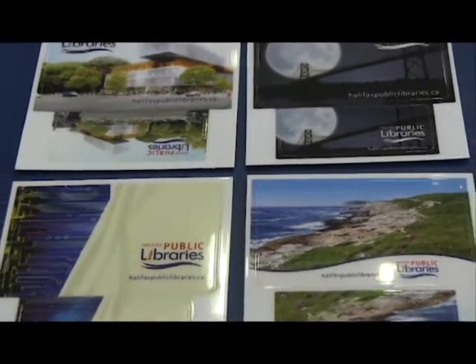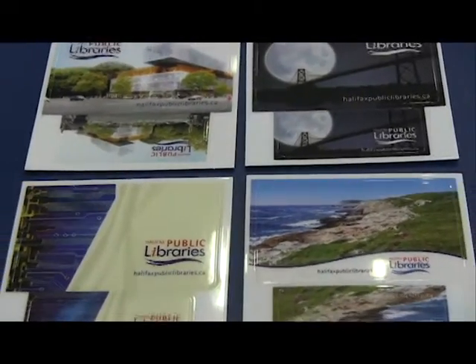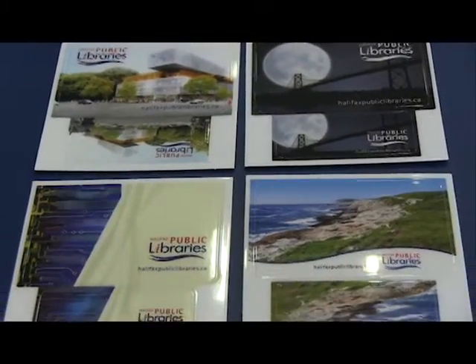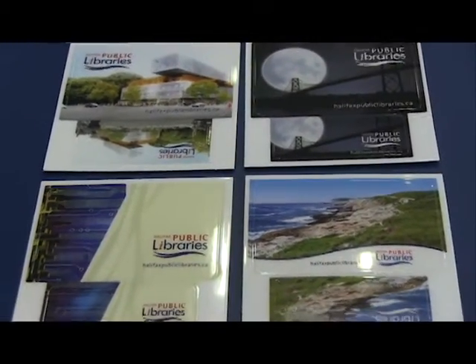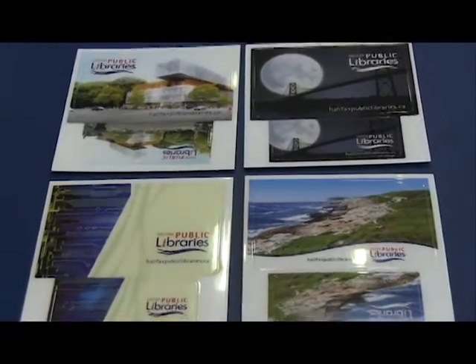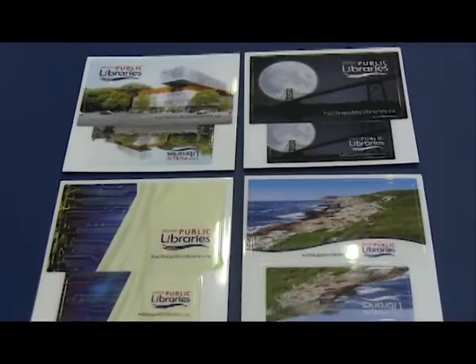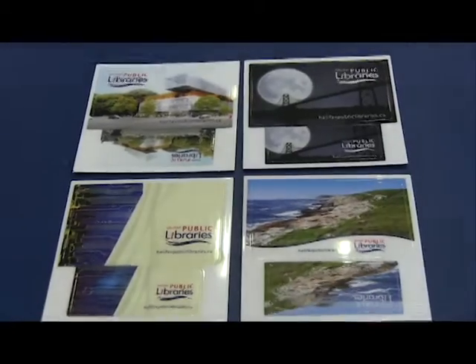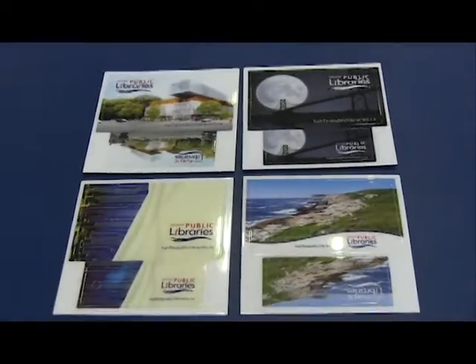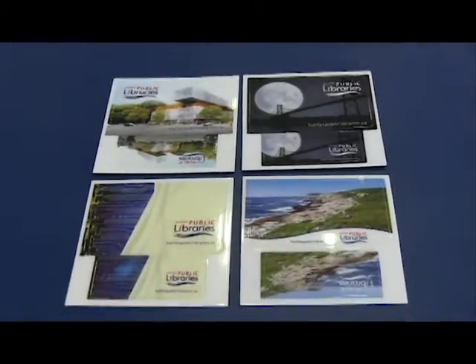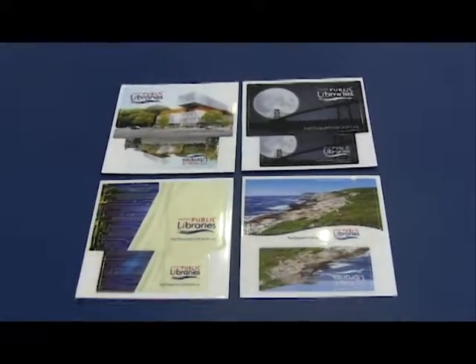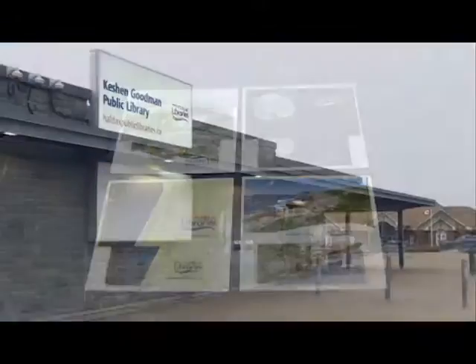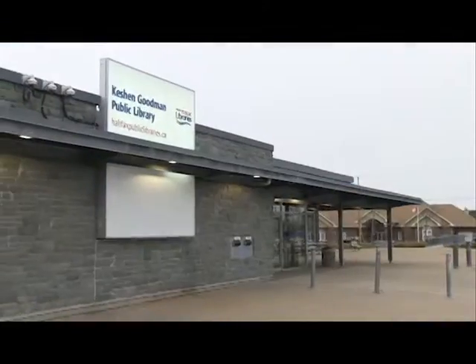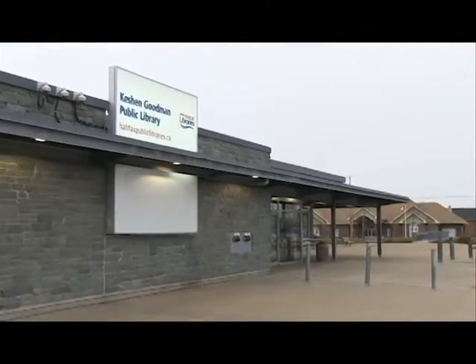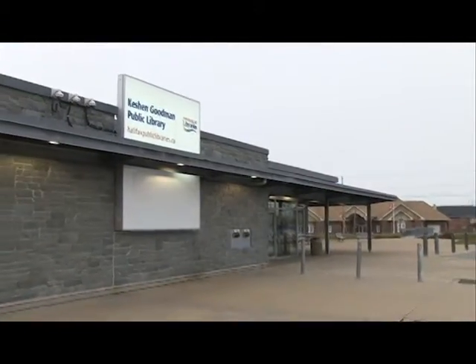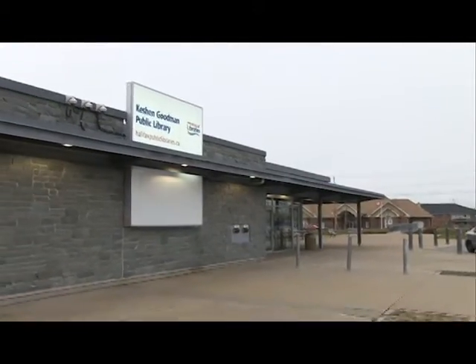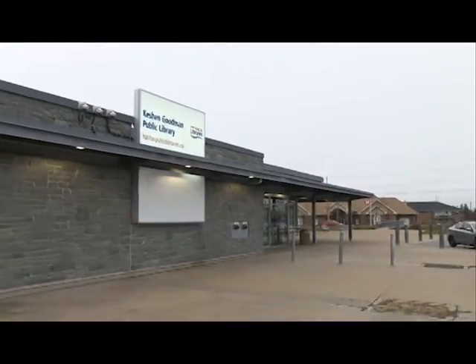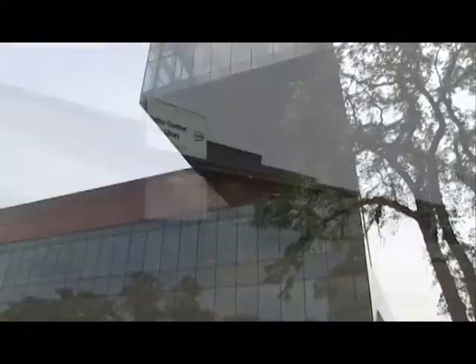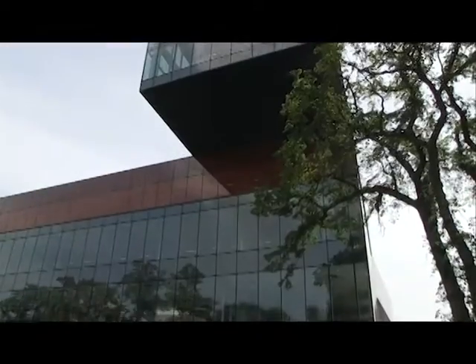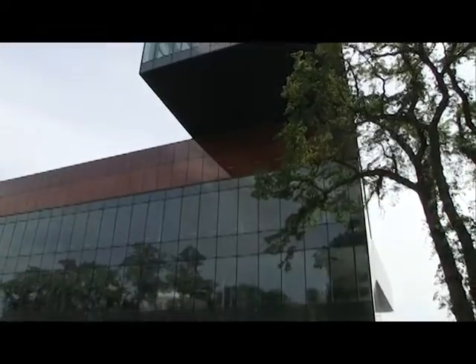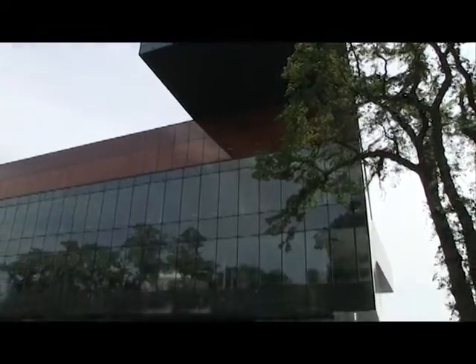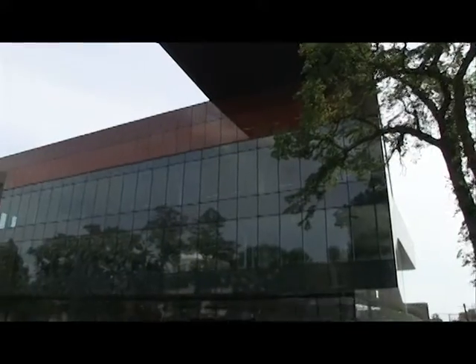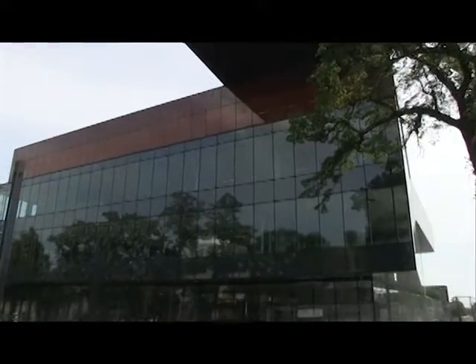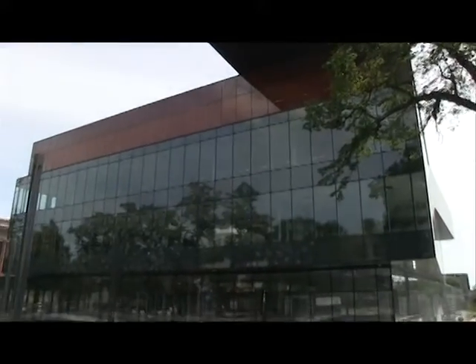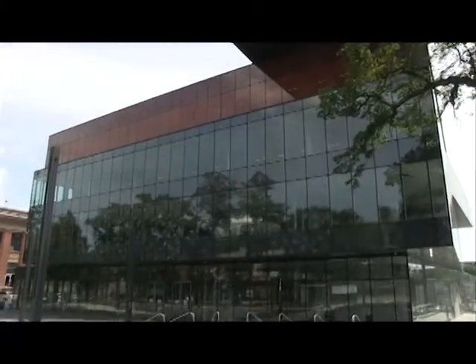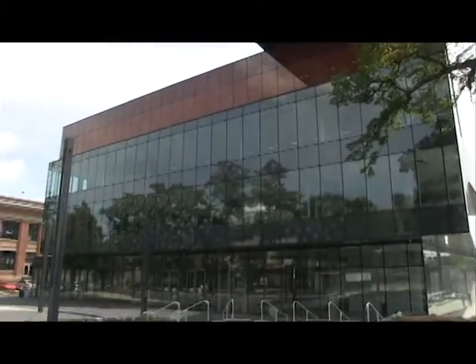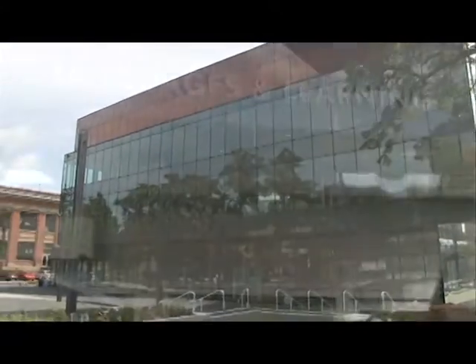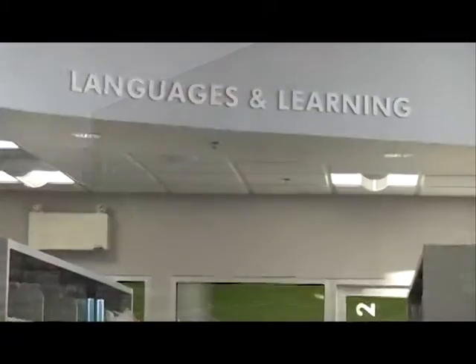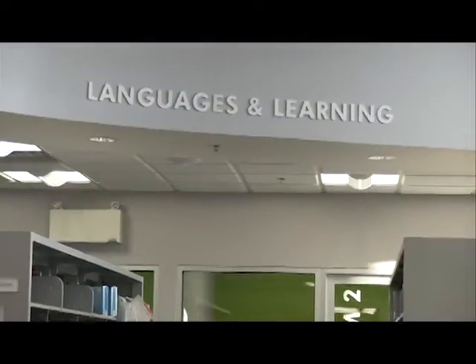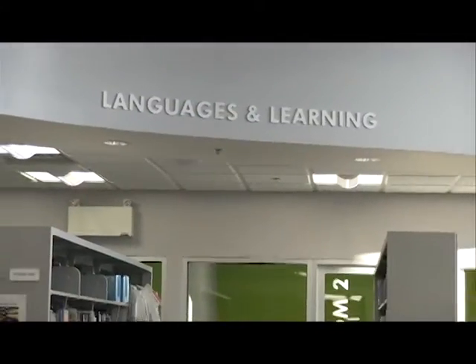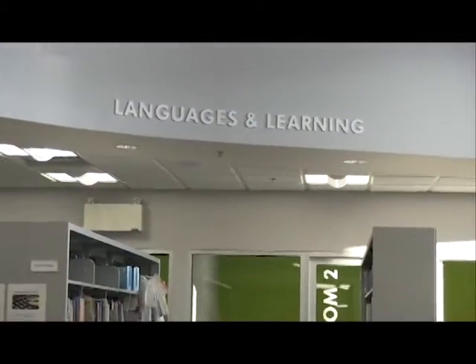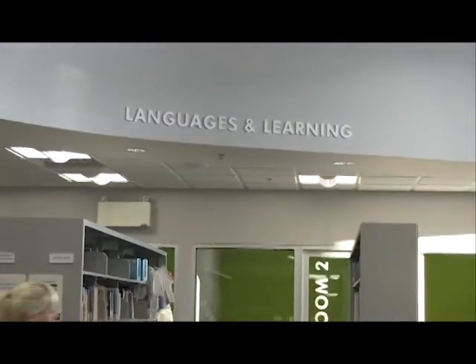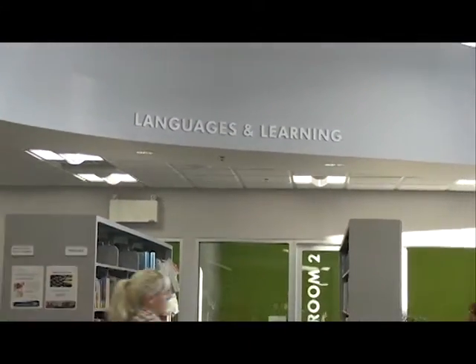Welcome to Halifax Public Libraries. Our 14 locations throughout Halifax have welcoming community space, resources, programs, and services for all ages.